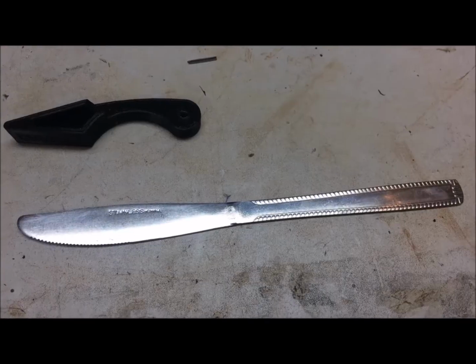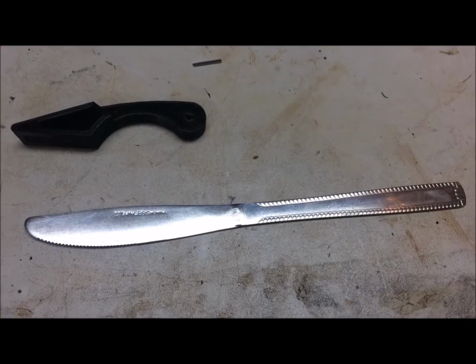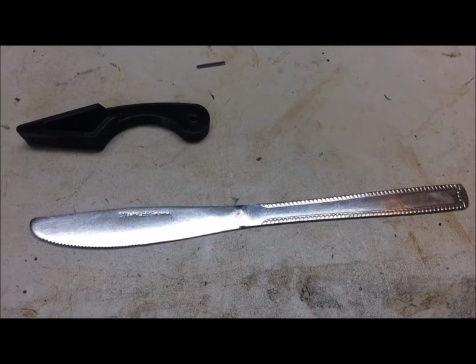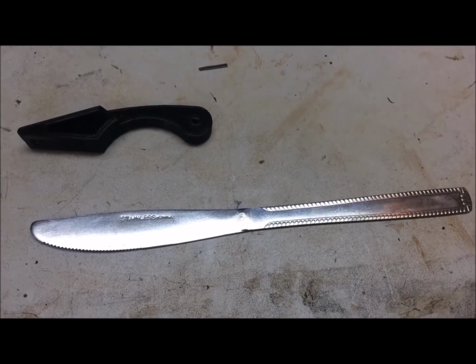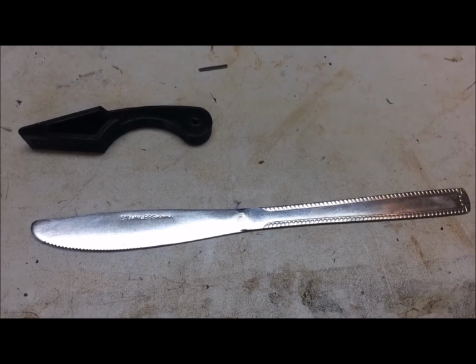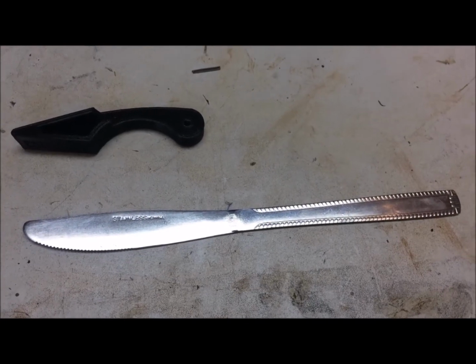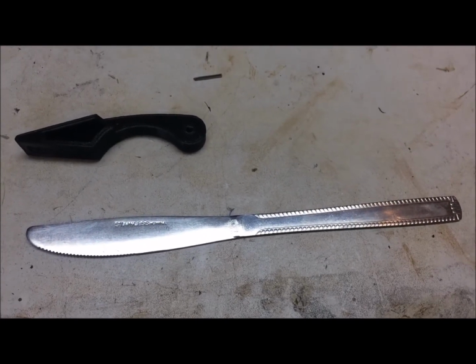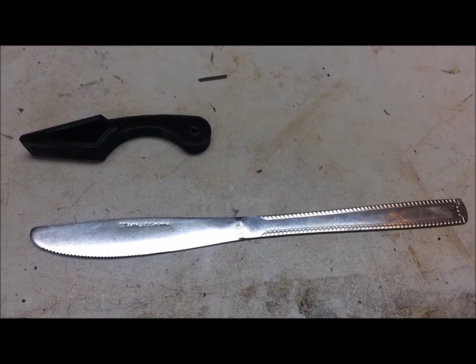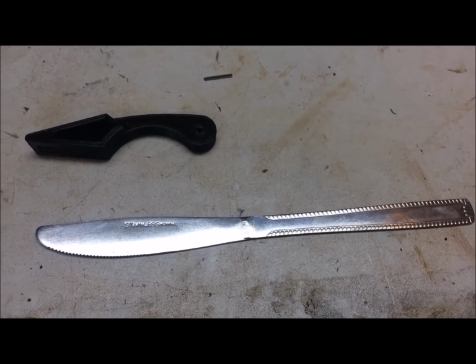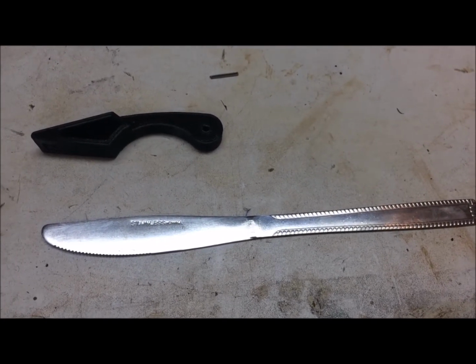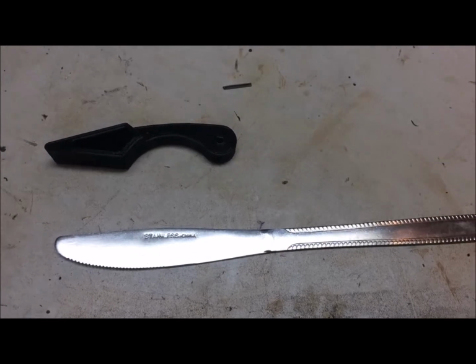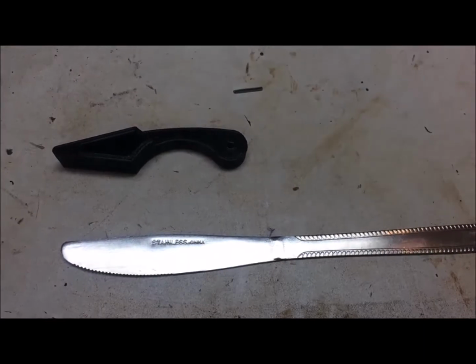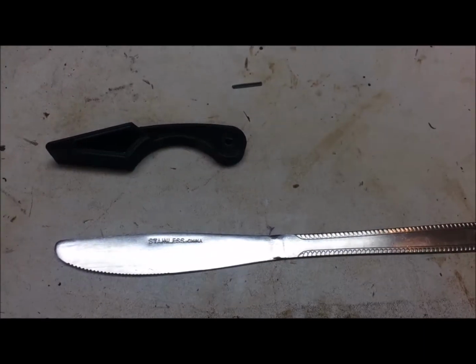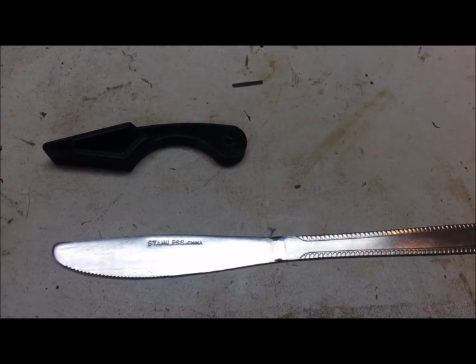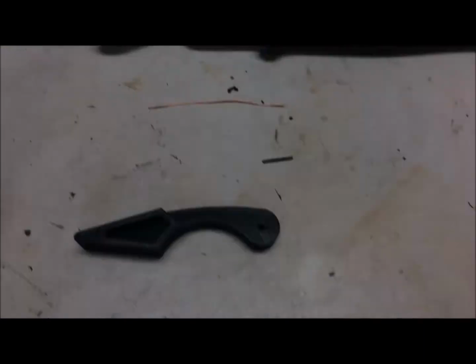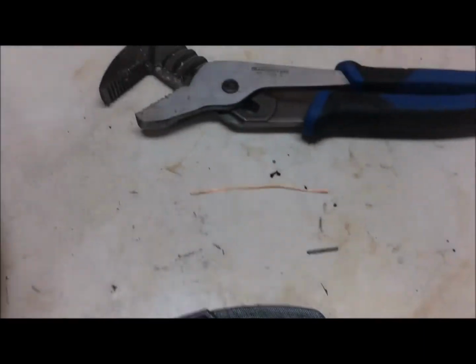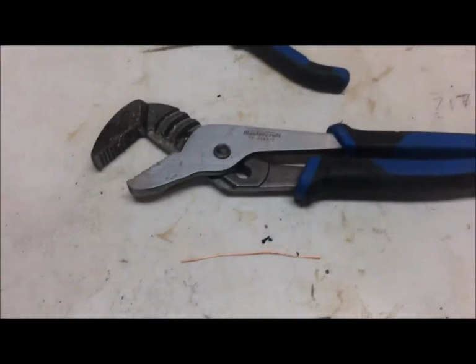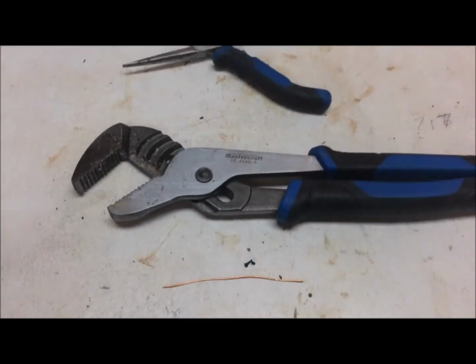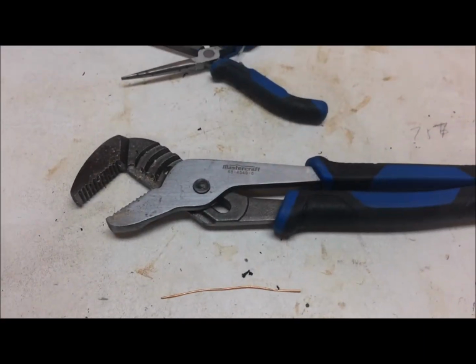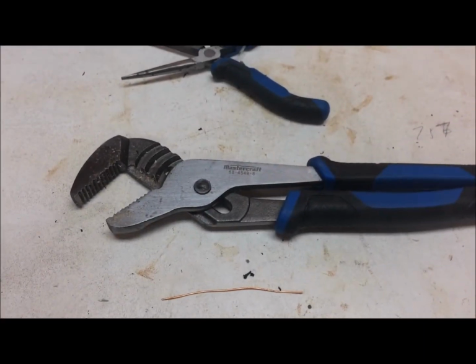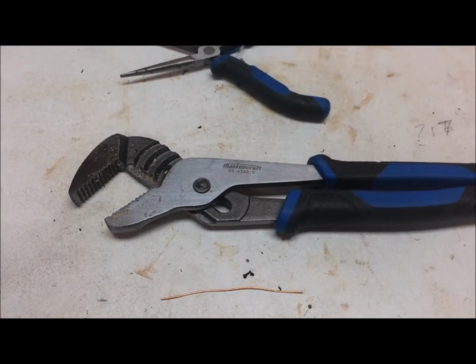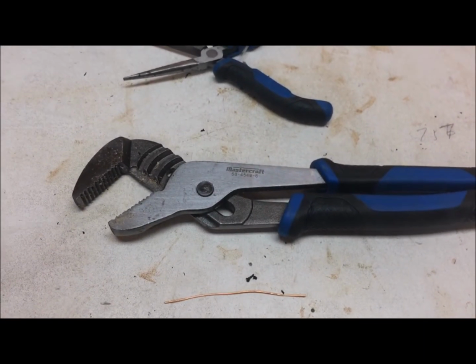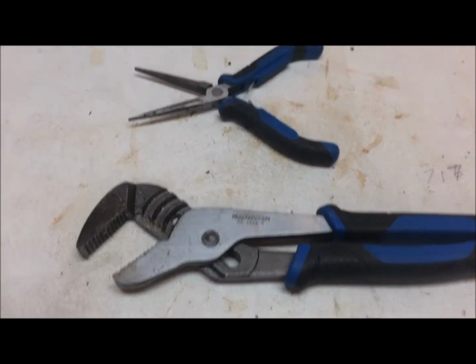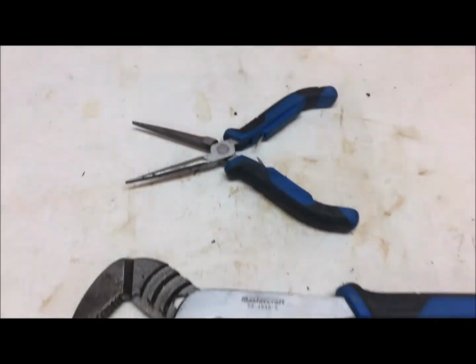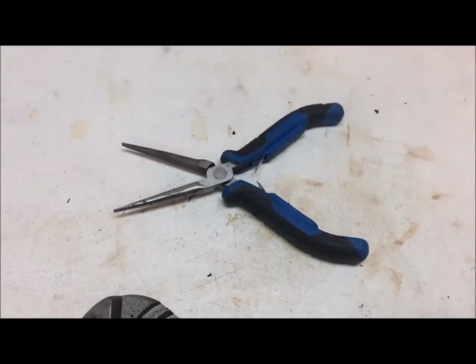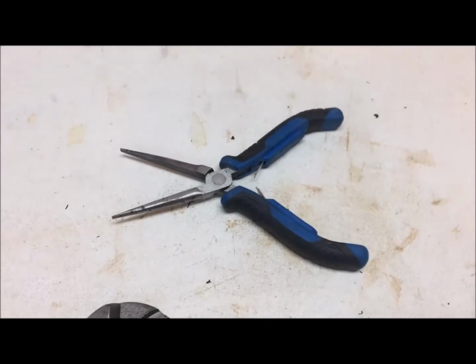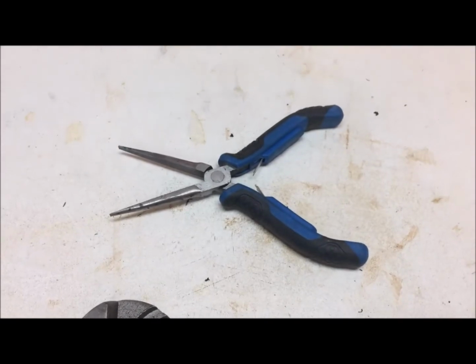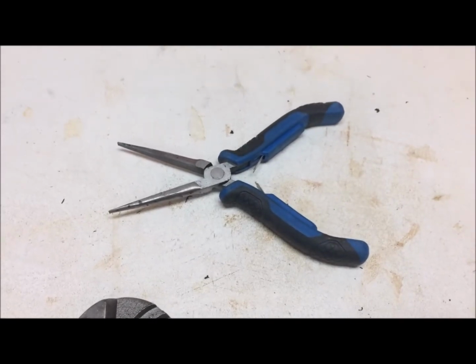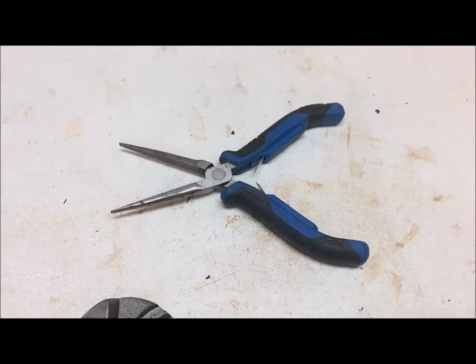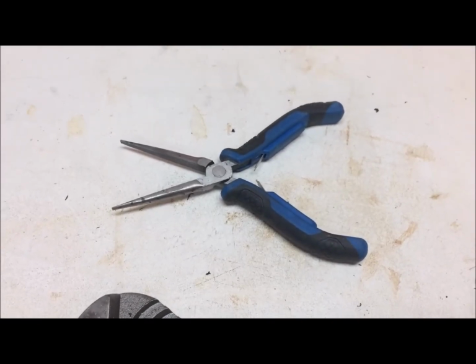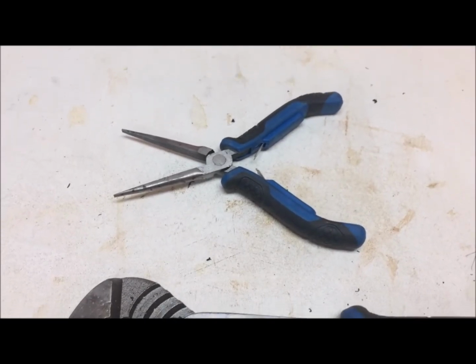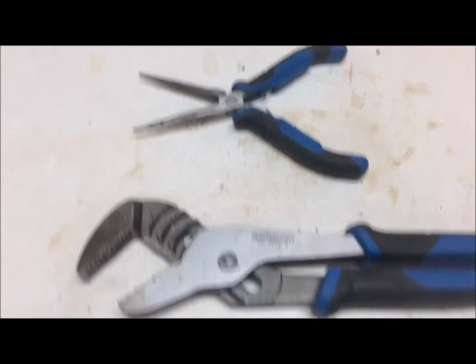These are the tools that you're going to need: a regular kitchen knife is useful, a pair of channel lock pliers, and even a pair of needle nose pliers if you have to.